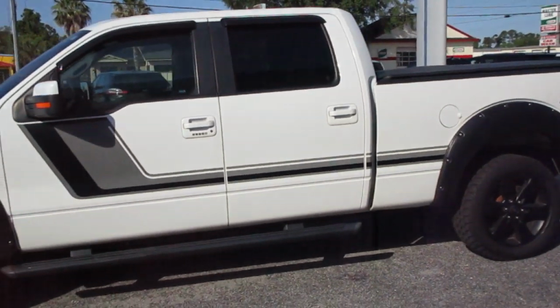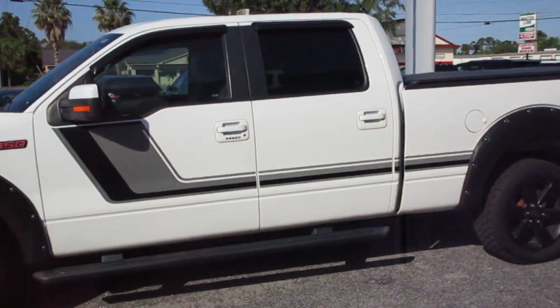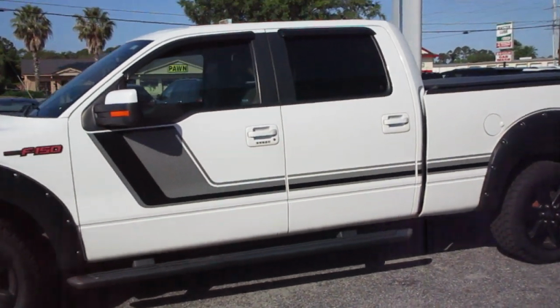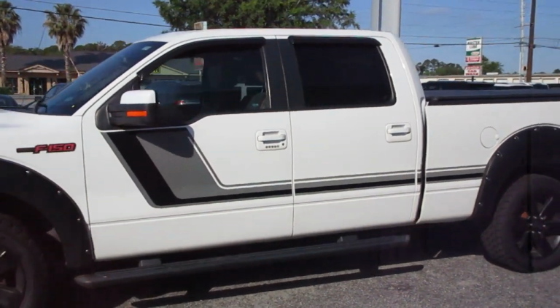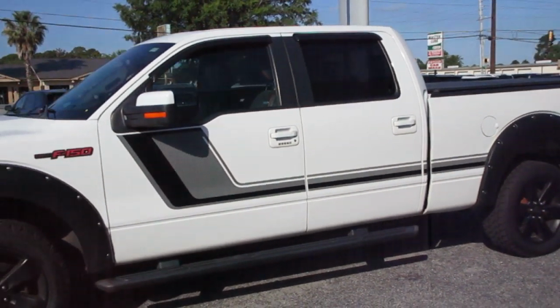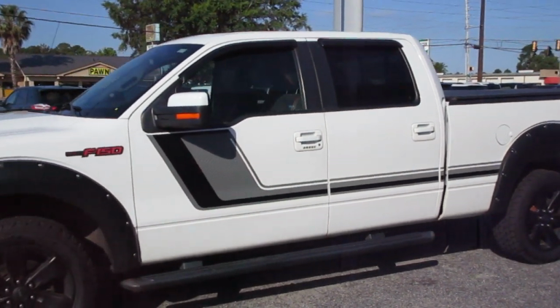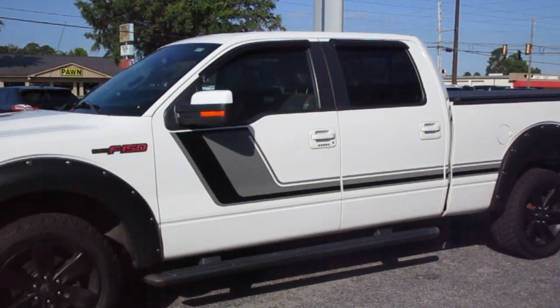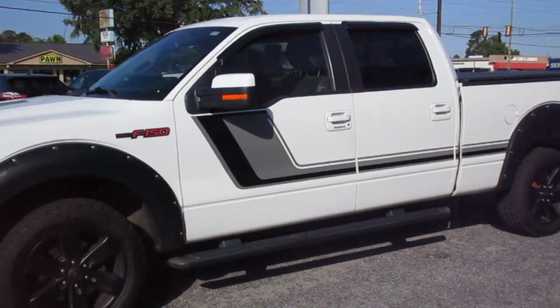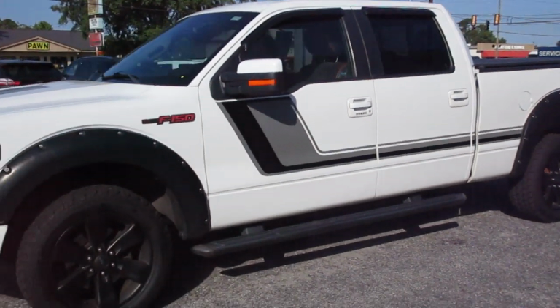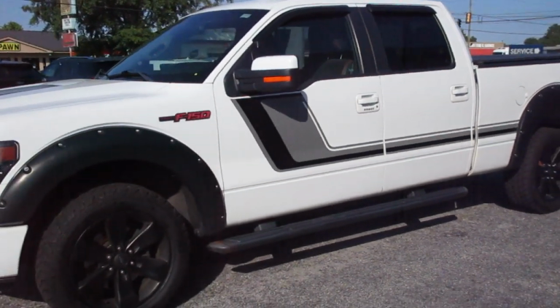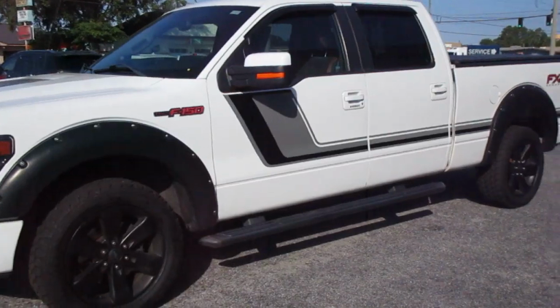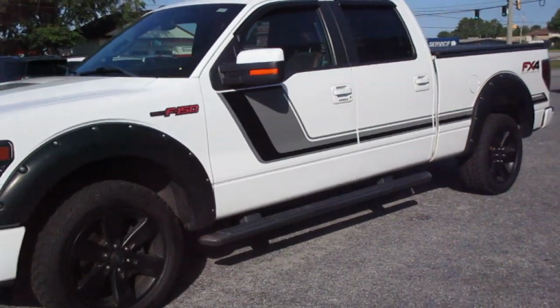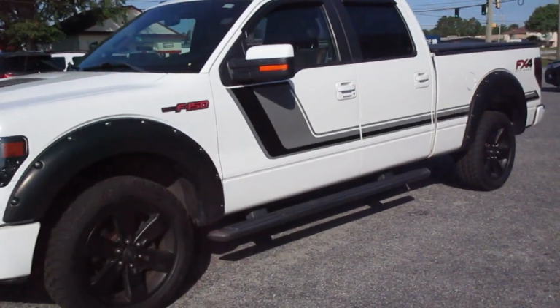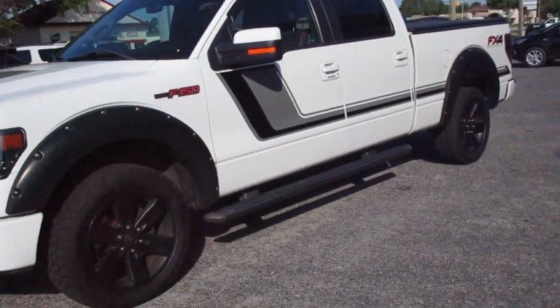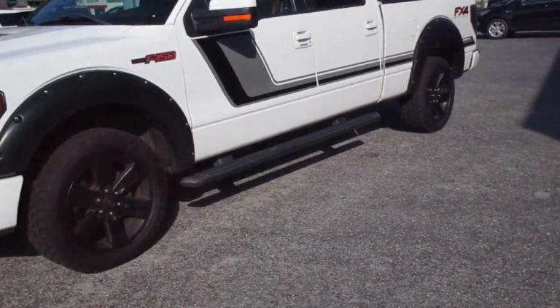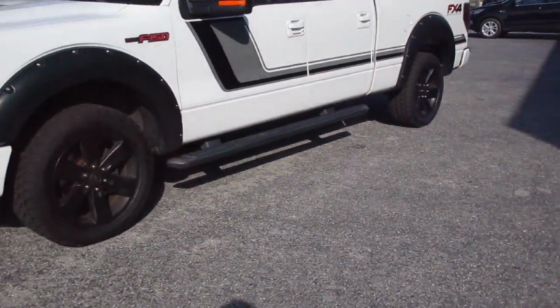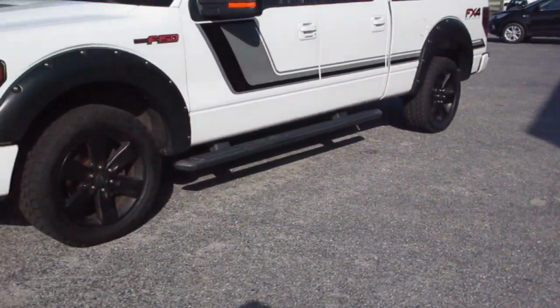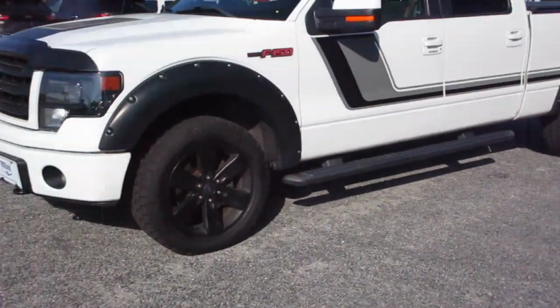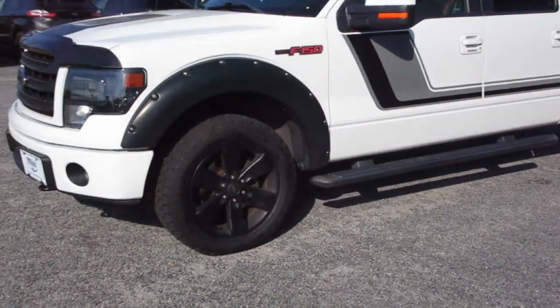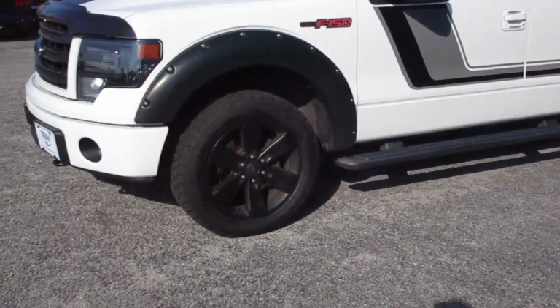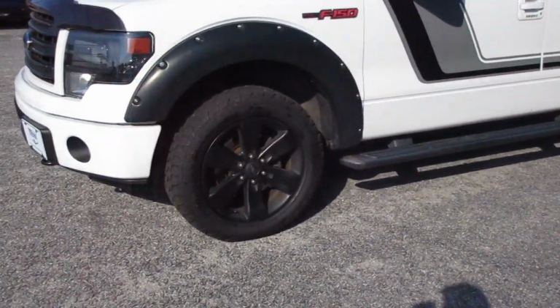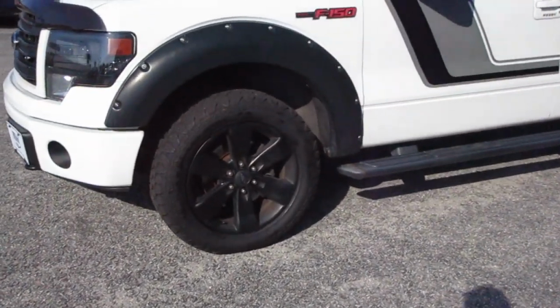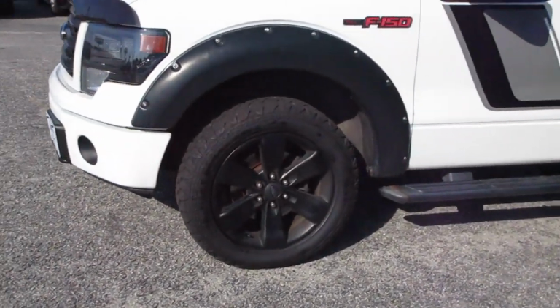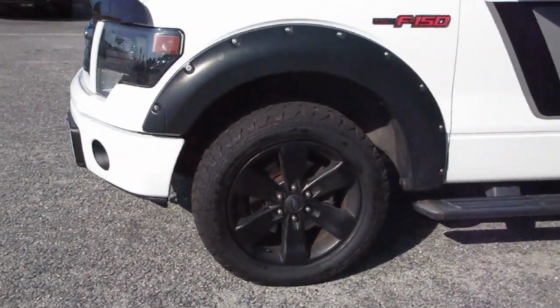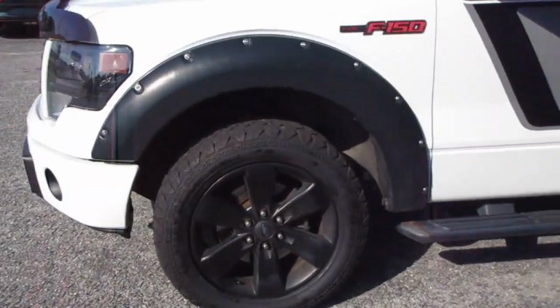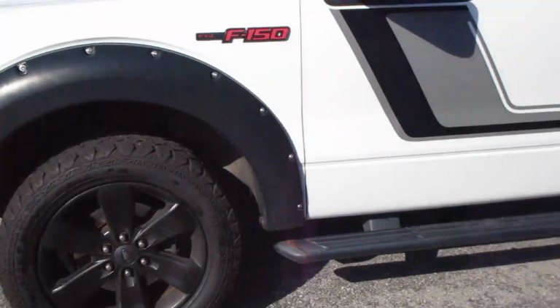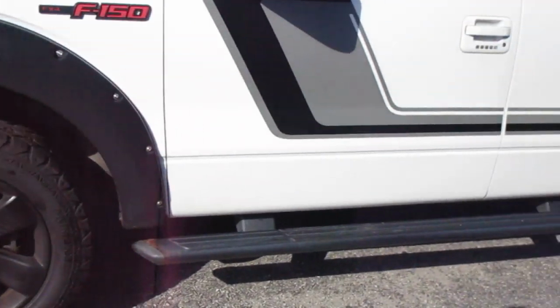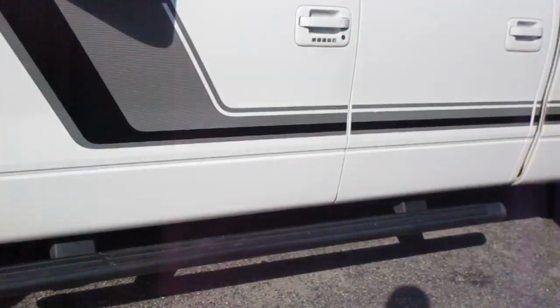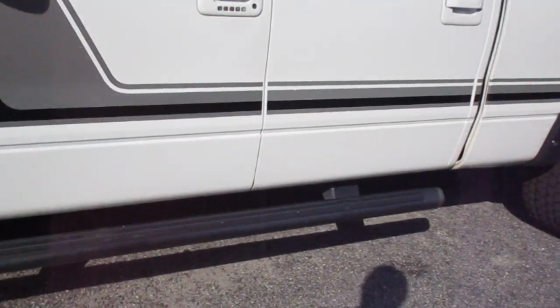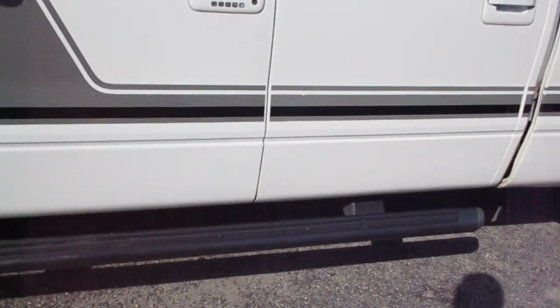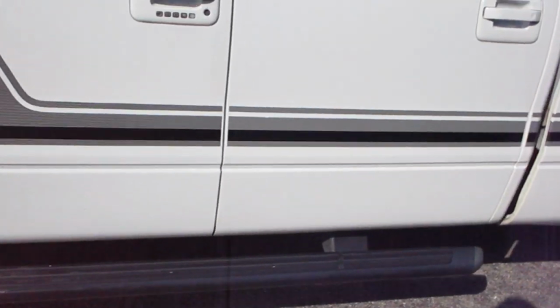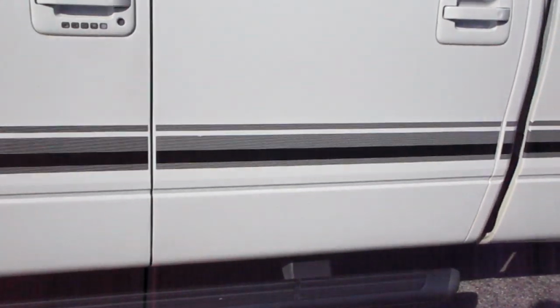It has the 20-inch FX4 wheels on it, real nice, and also the fender flares and black step-up bars that match.